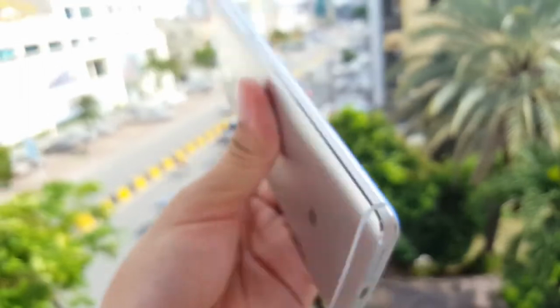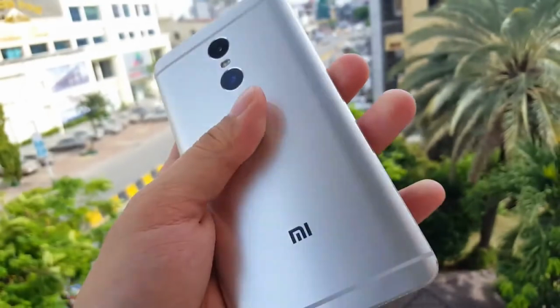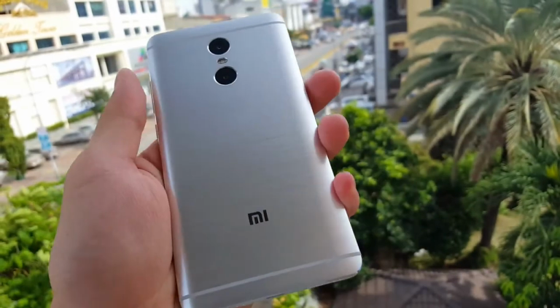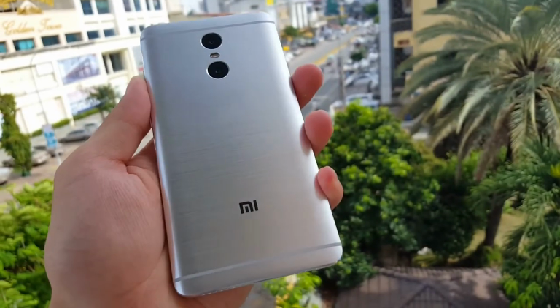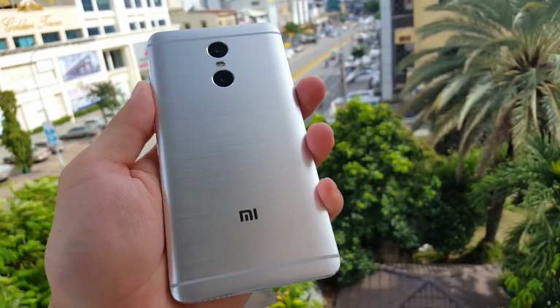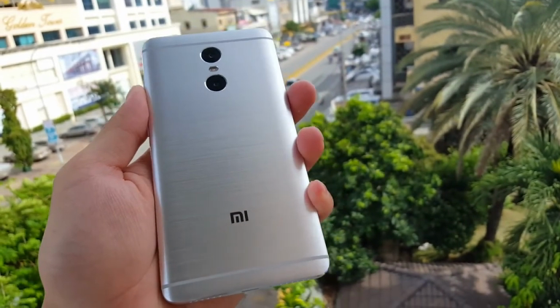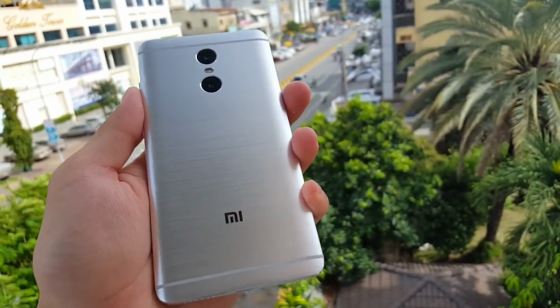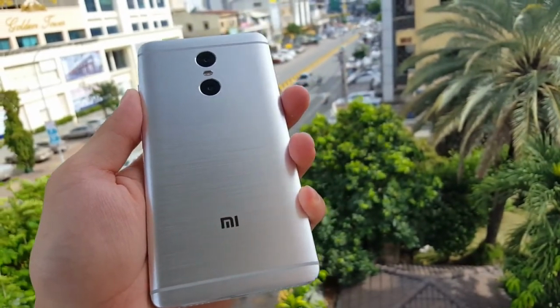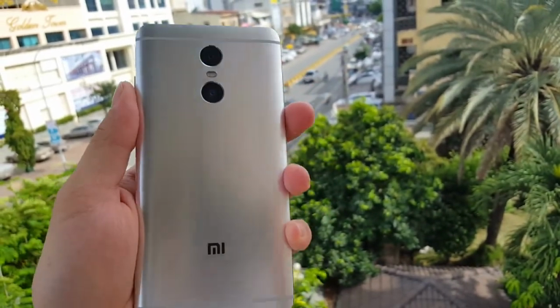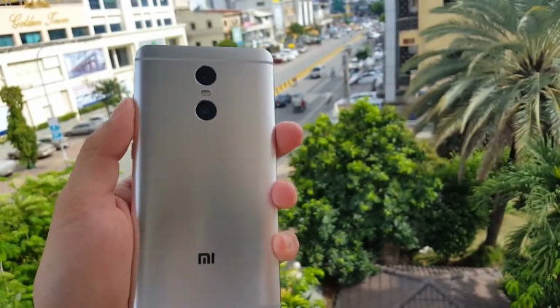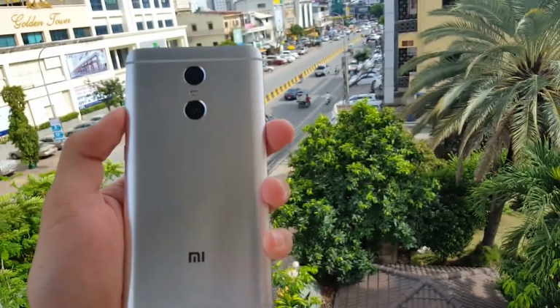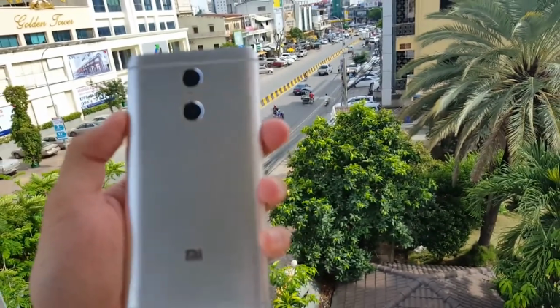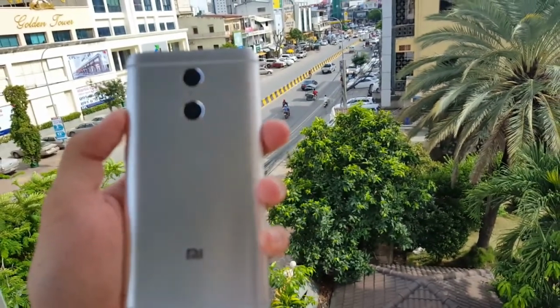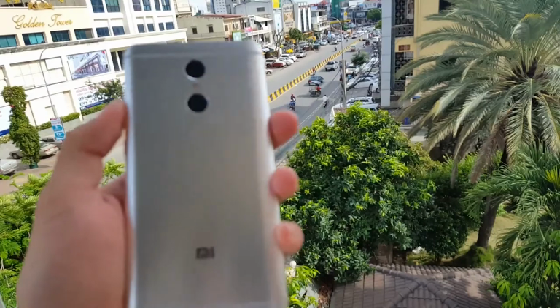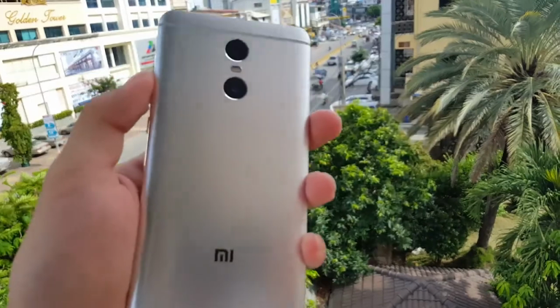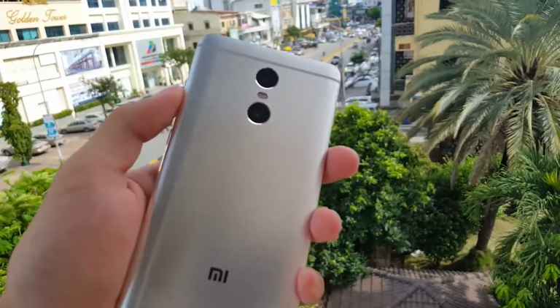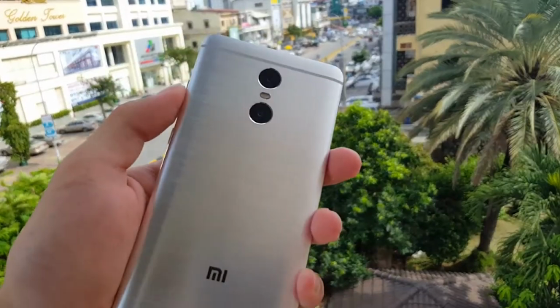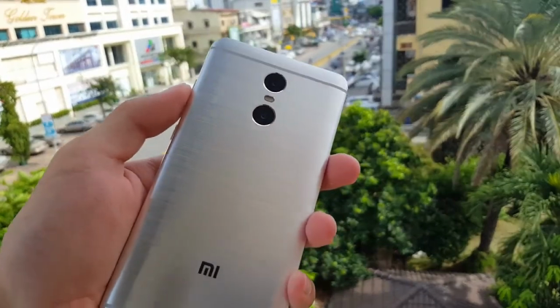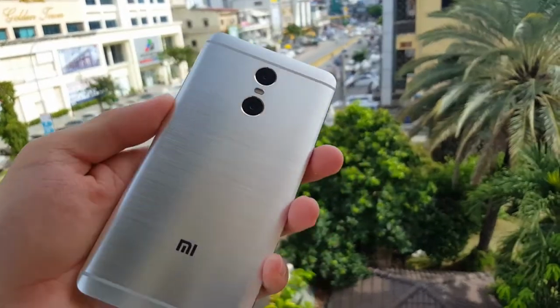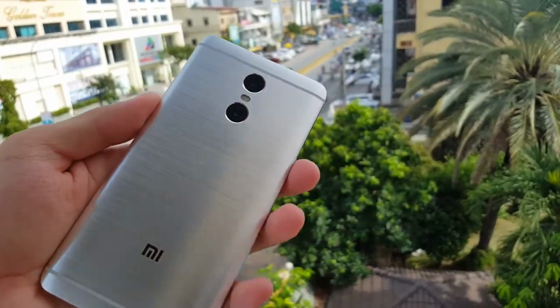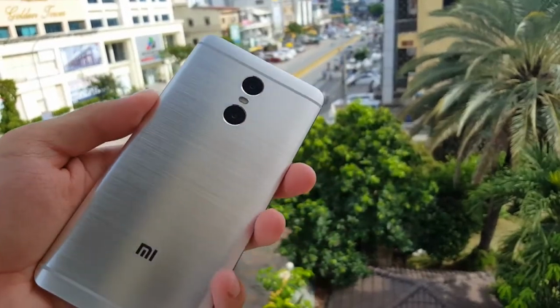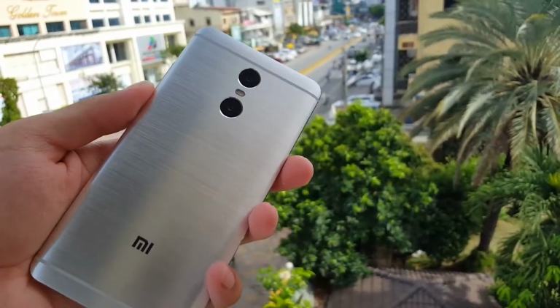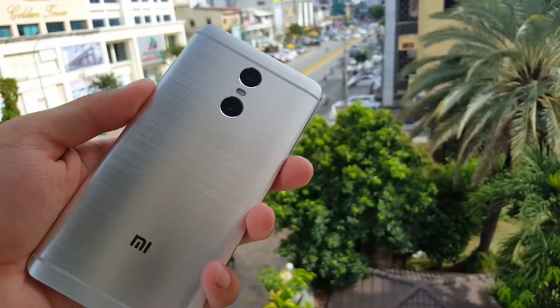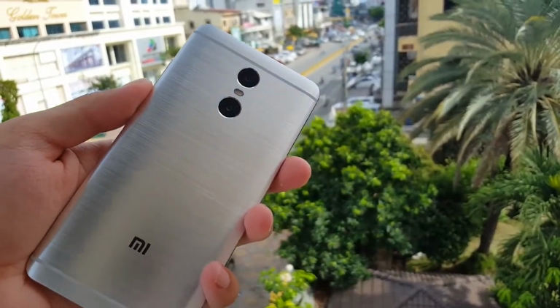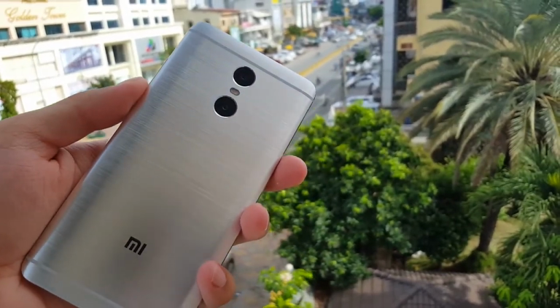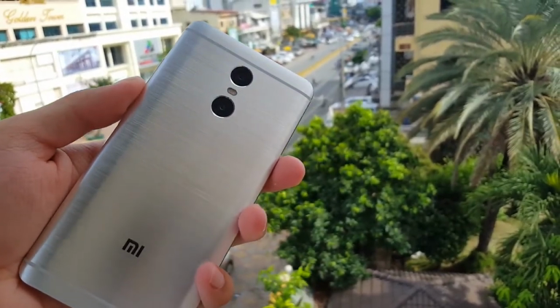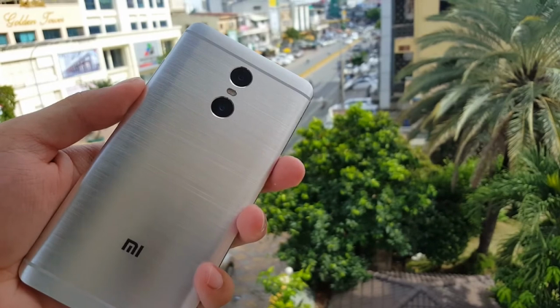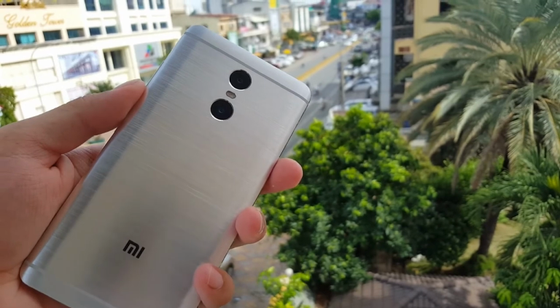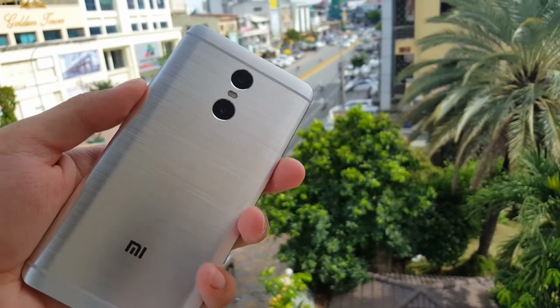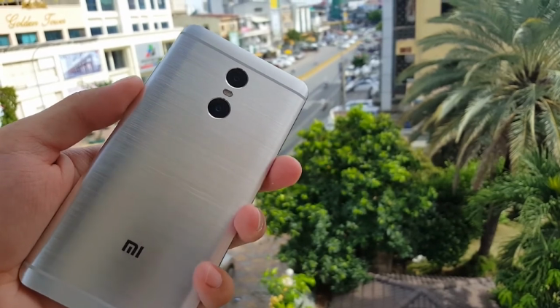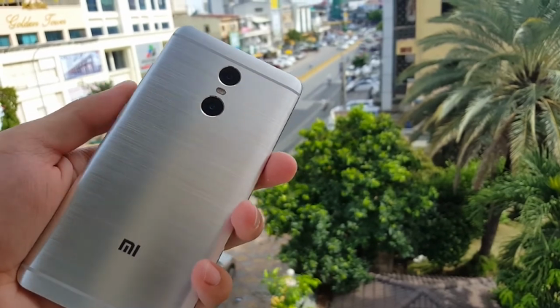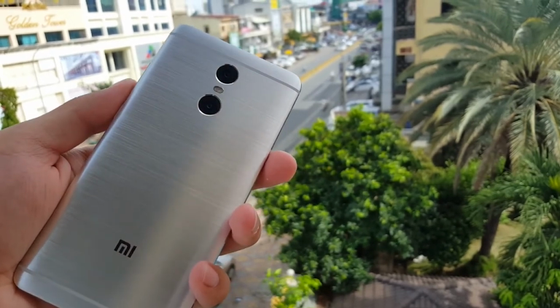This is the Redmi Pro — the first phone from Xiaomi with a dual camera setup. We already saw the Huawei P9, LG G5, and the newly released iPhone 7 do the same thing. So let's see what the Redmi Pro can do.